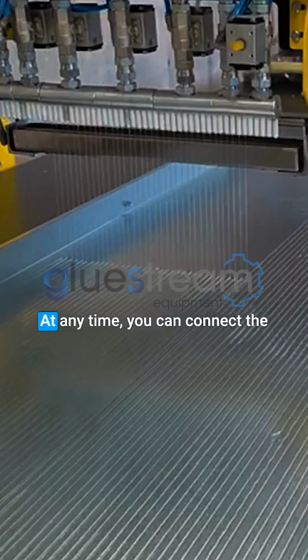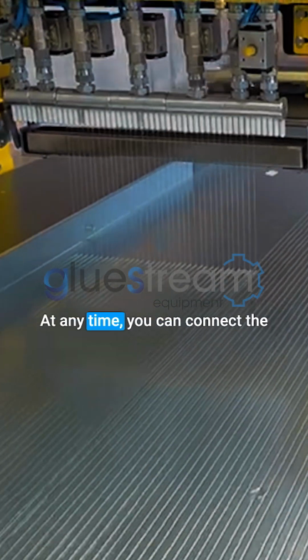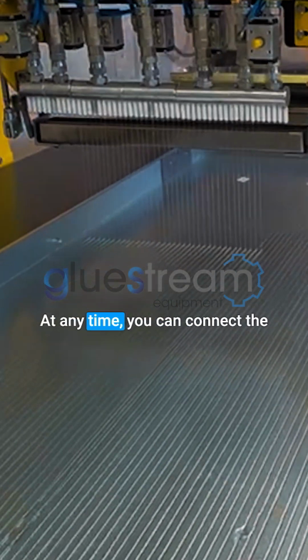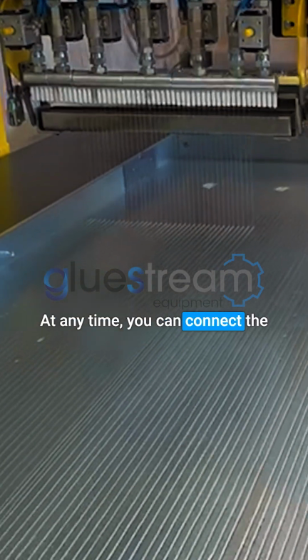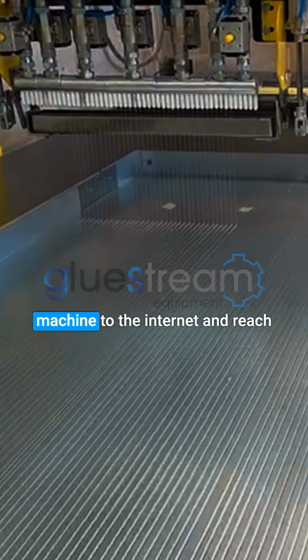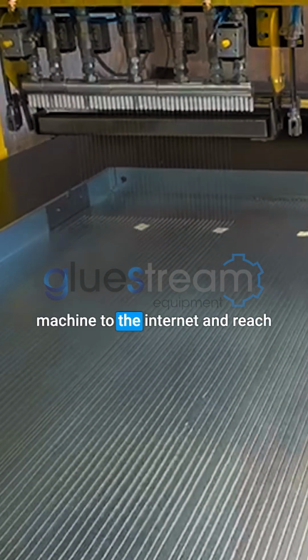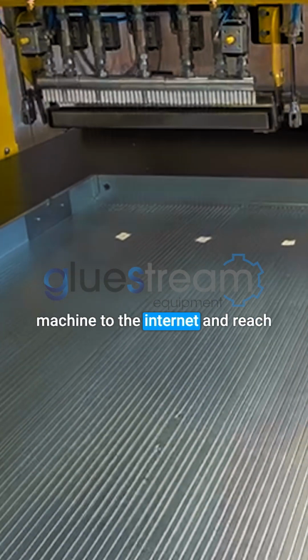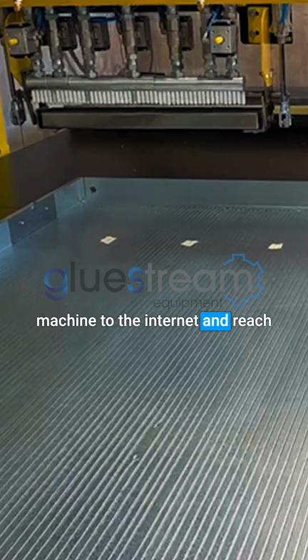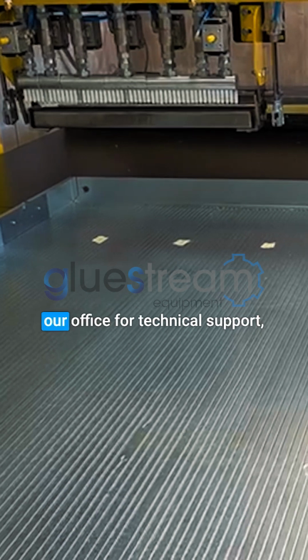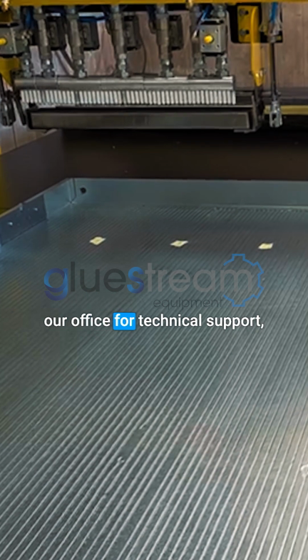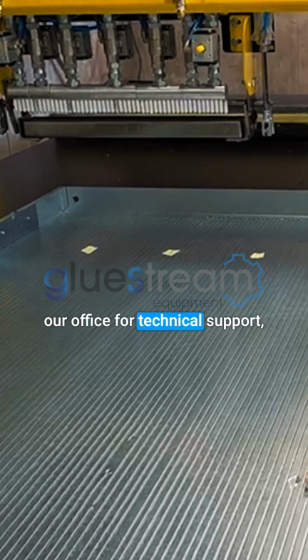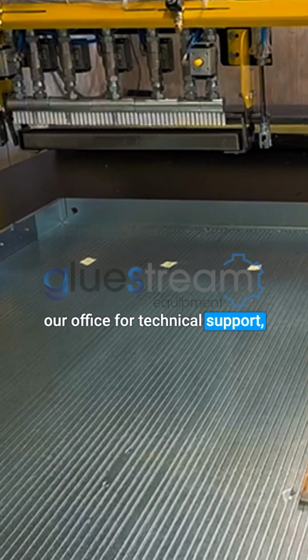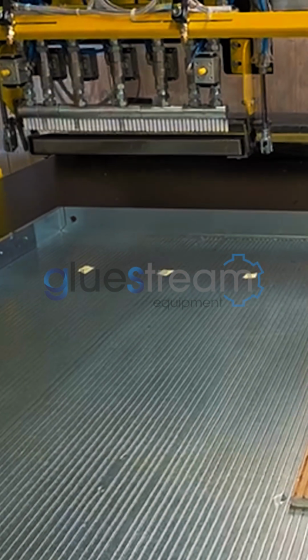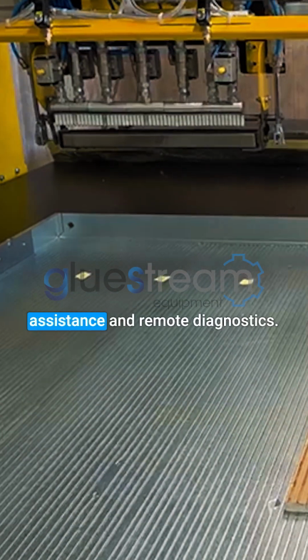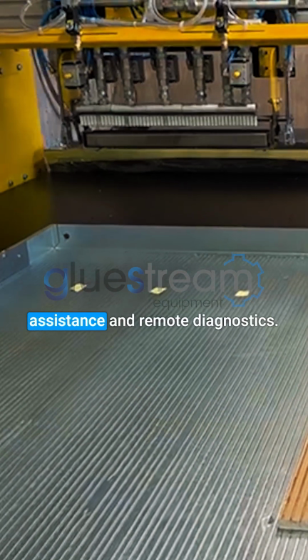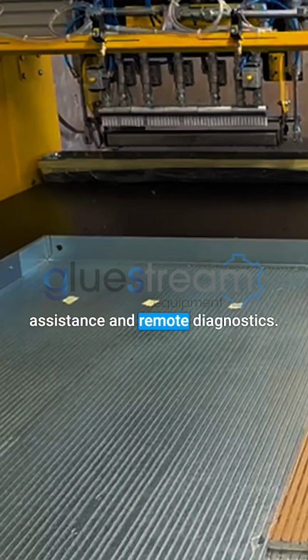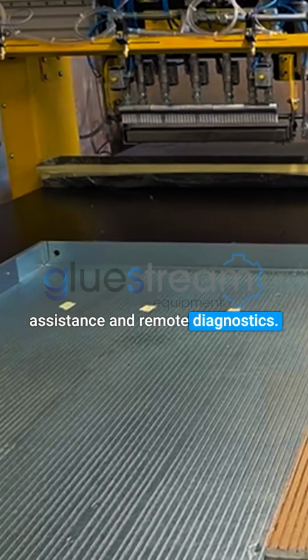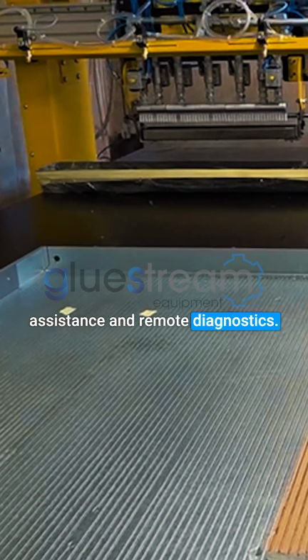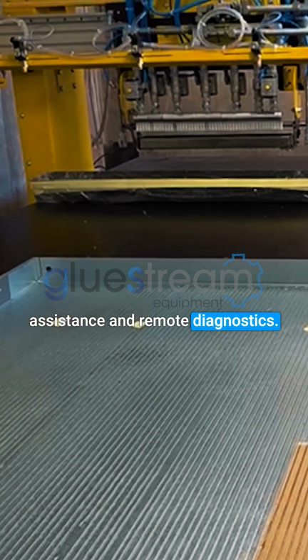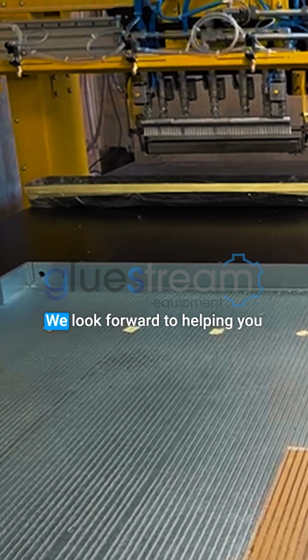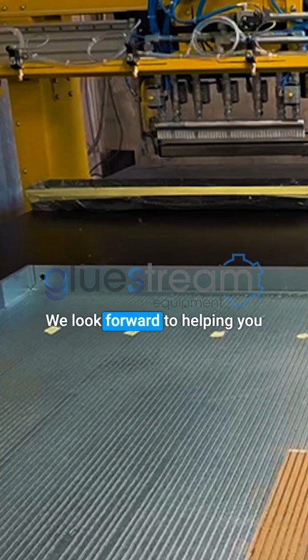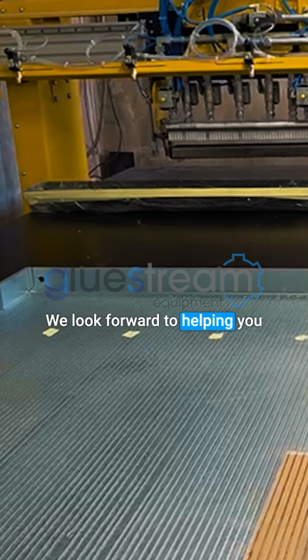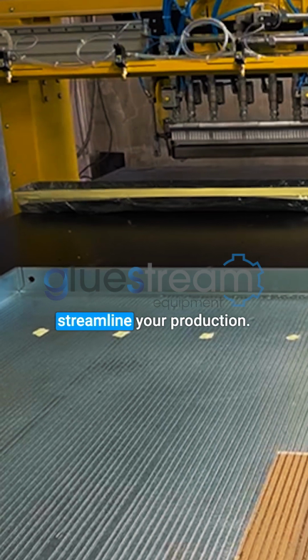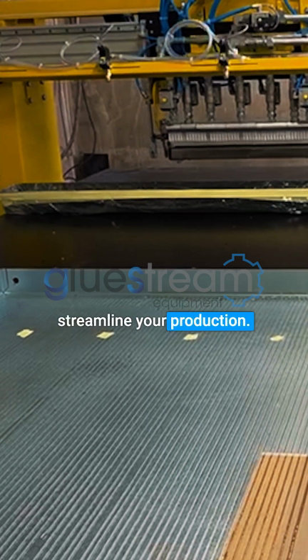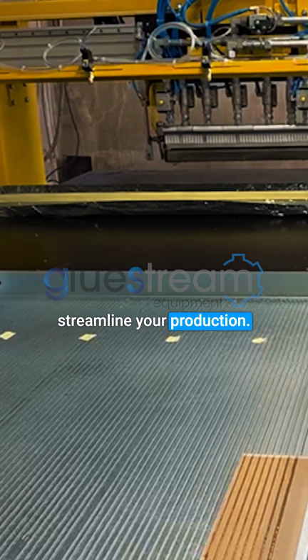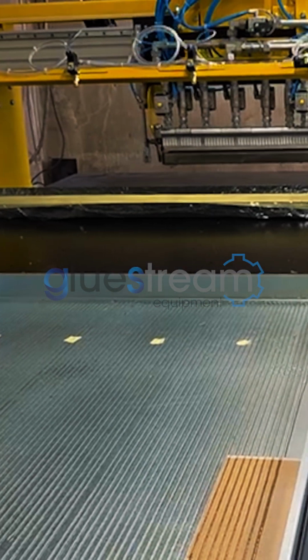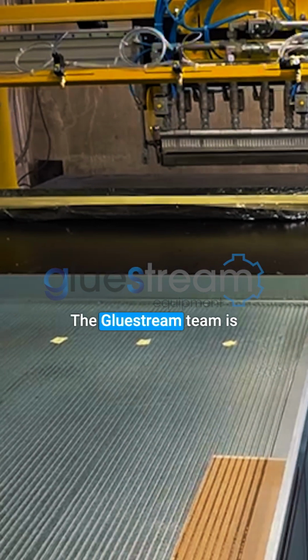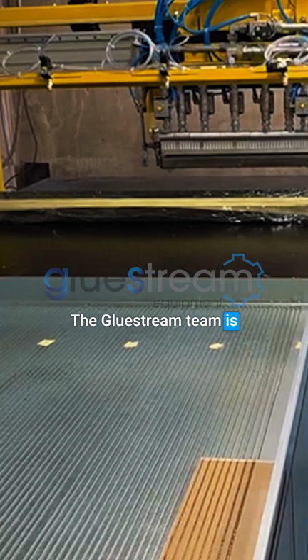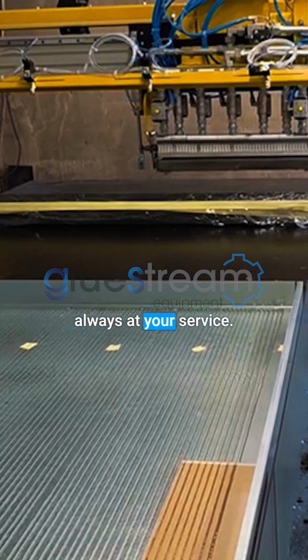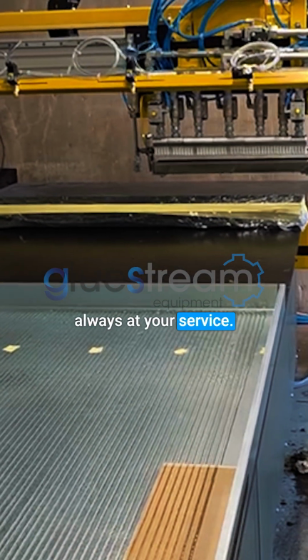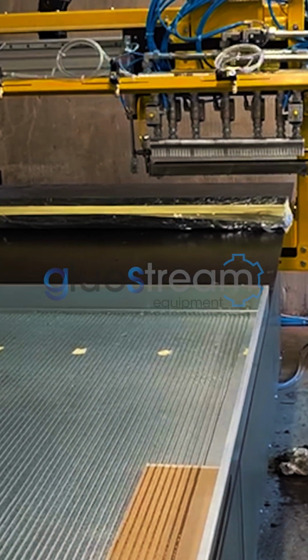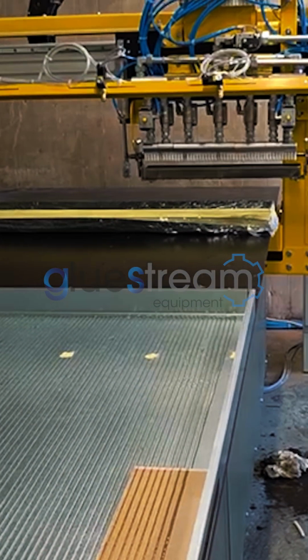At any time, you can connect the machine to the internet and reach our office for technical support, assistance, and remote diagnostics. We look forward to helping you streamline your production. The GlueStream team is always at your service.